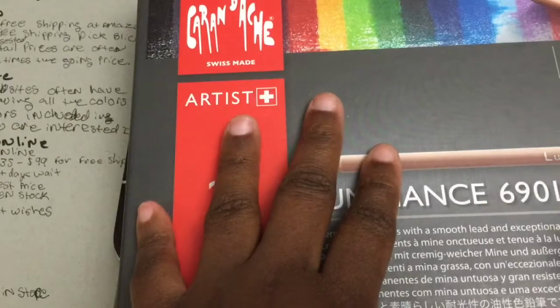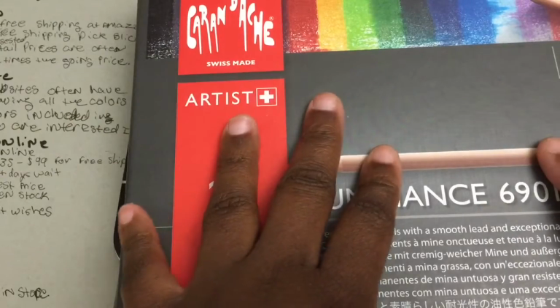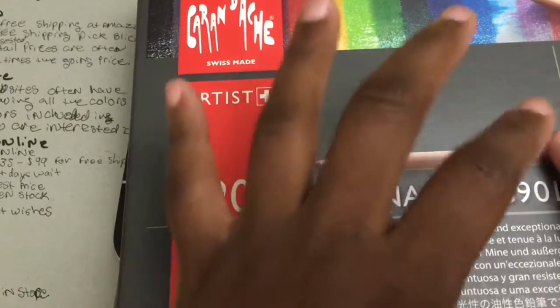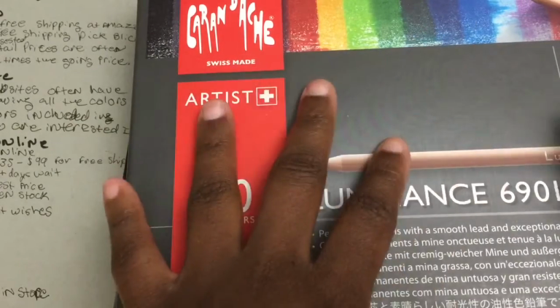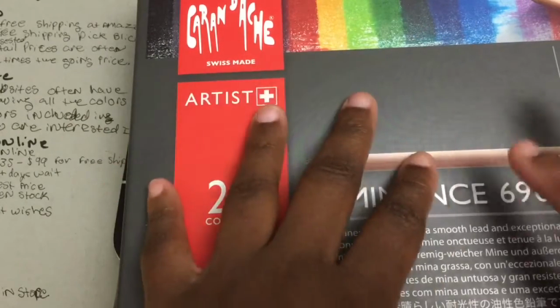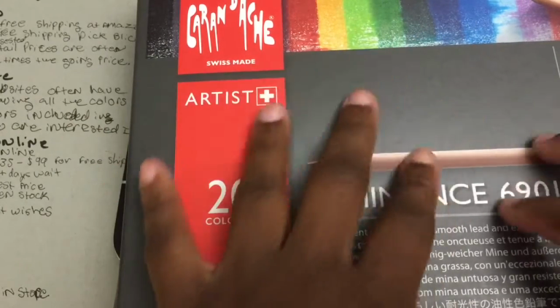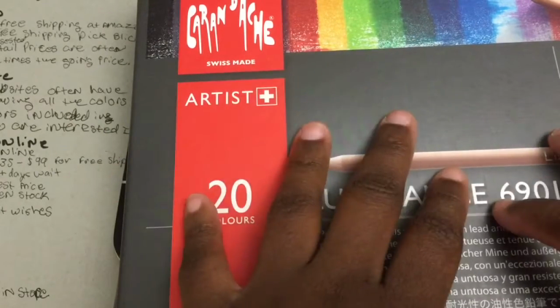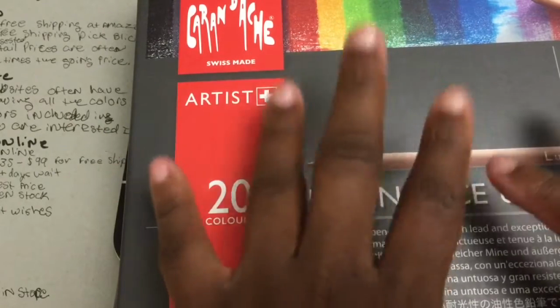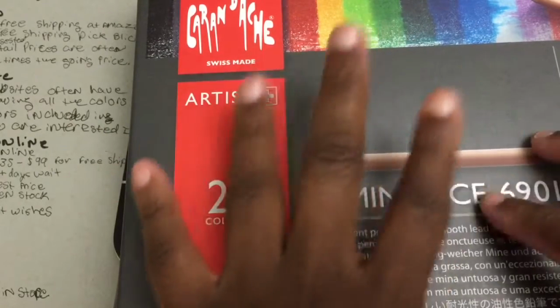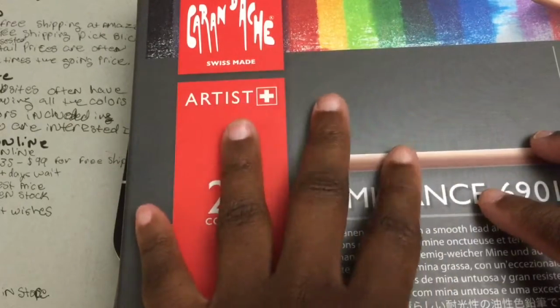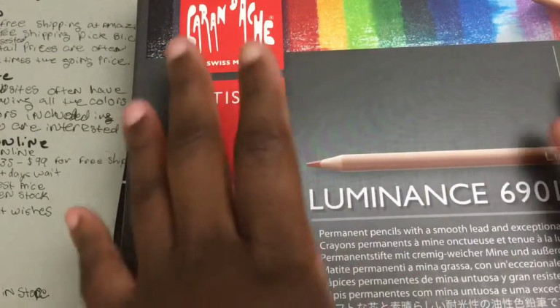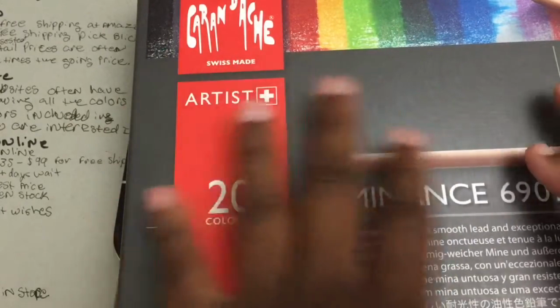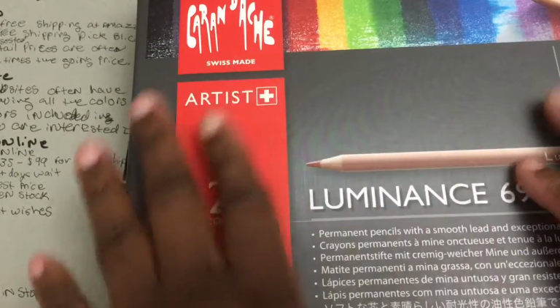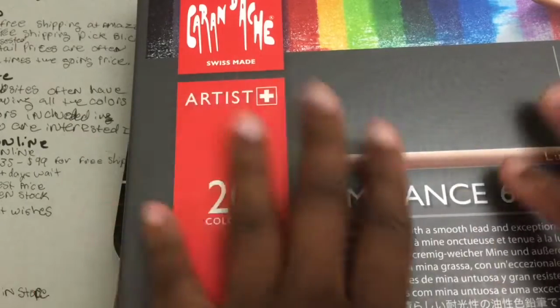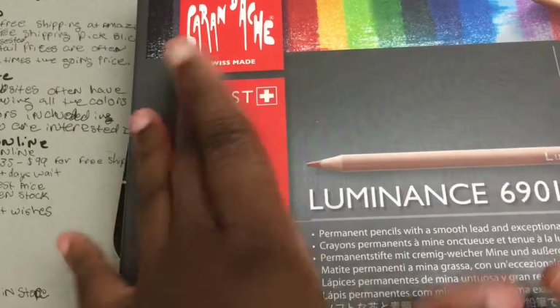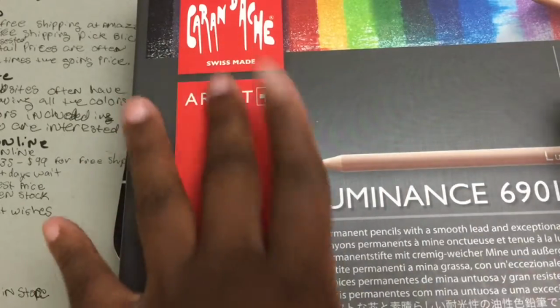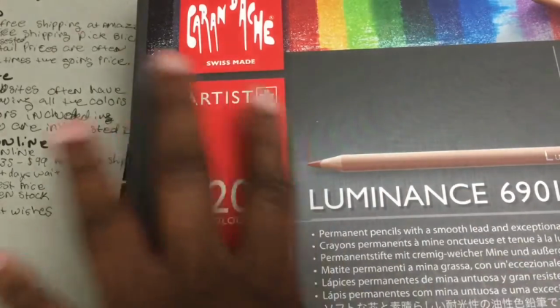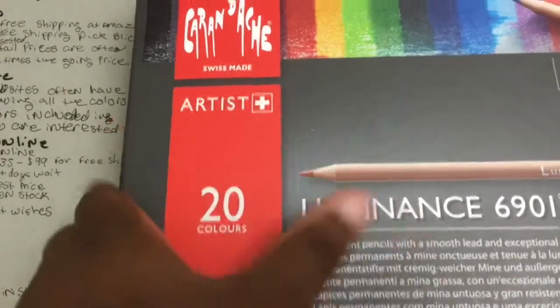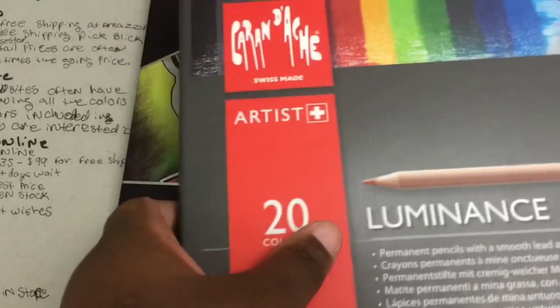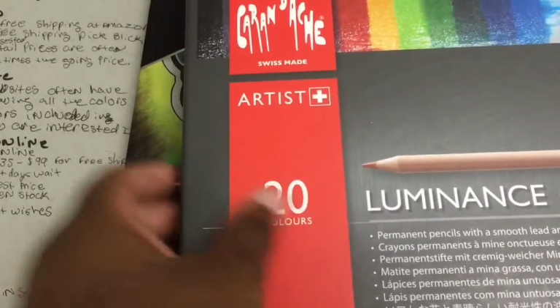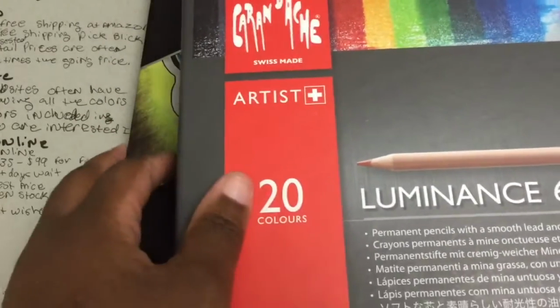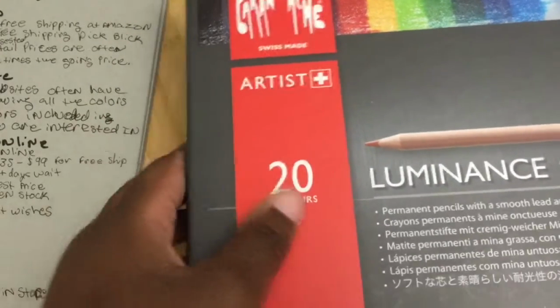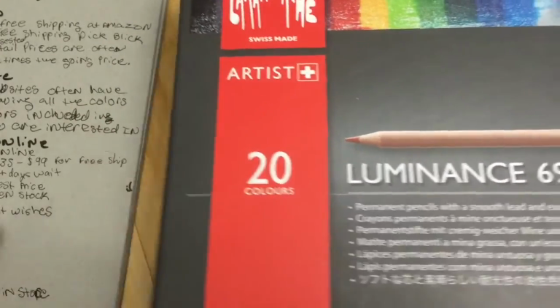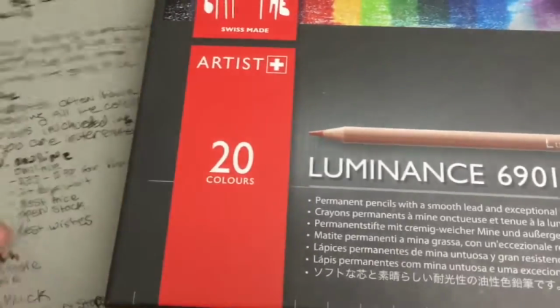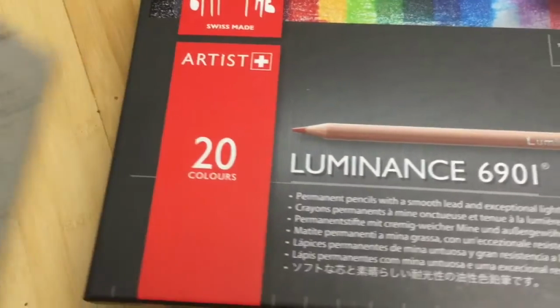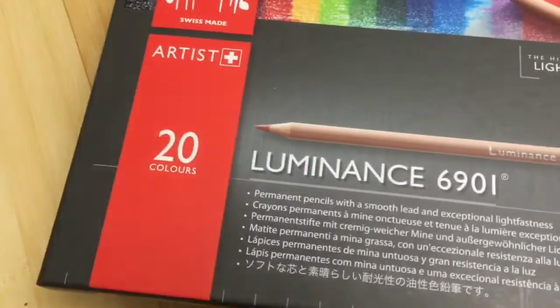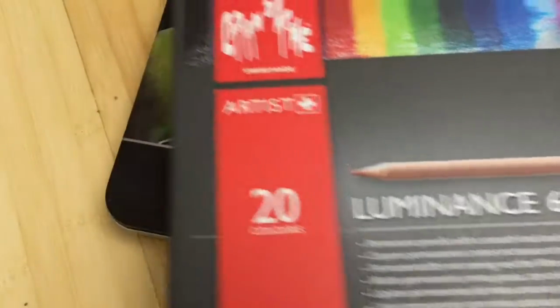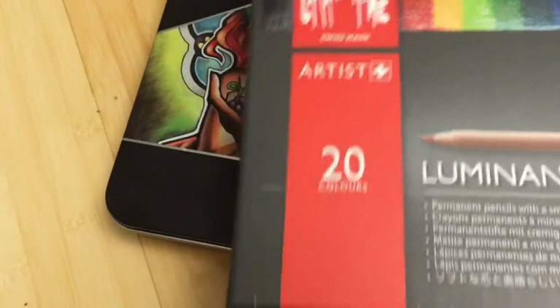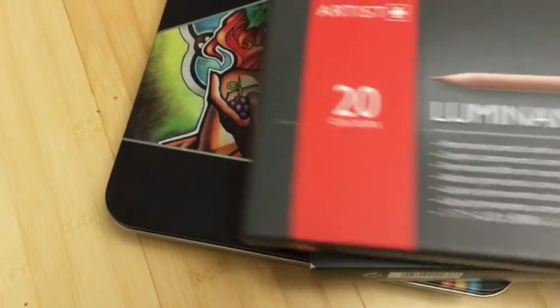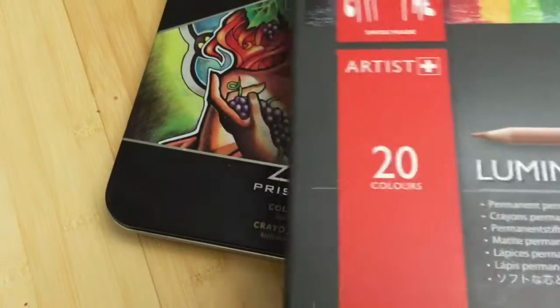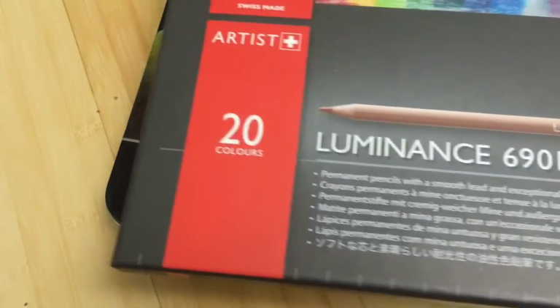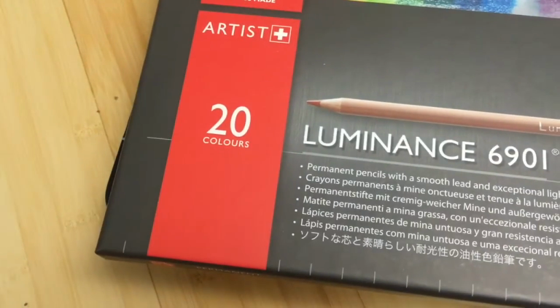Caran d'Ache also has another line called Pablos. I don't have the Pablos — they're similar but not as expensive as Luminance, though they're still expensive here in America. So those are some things to keep in mind when thinking about the different brands.